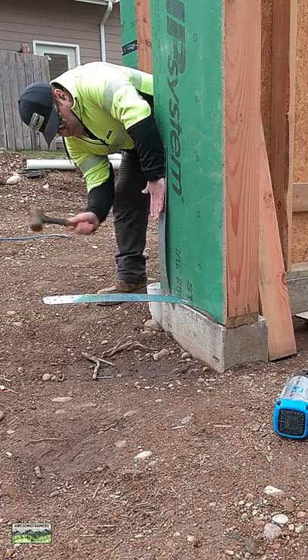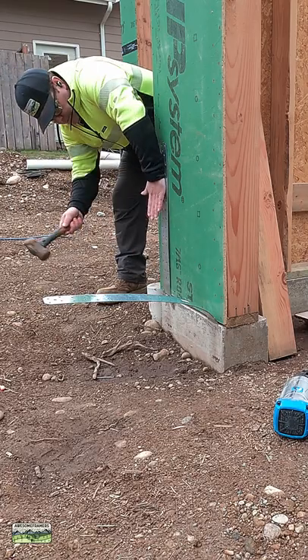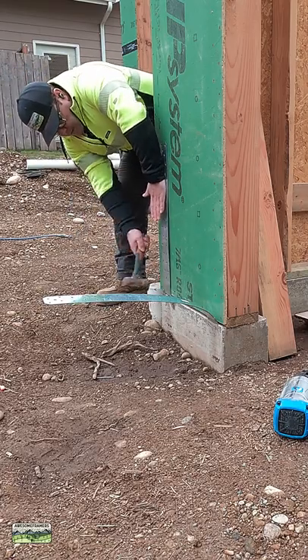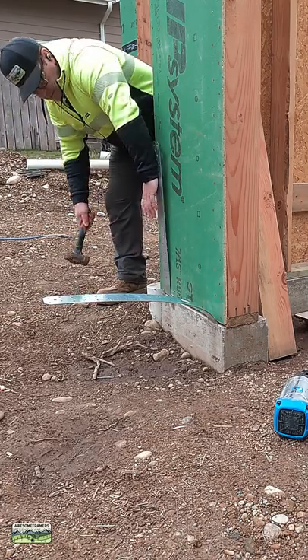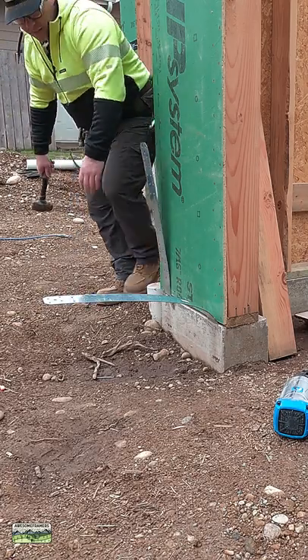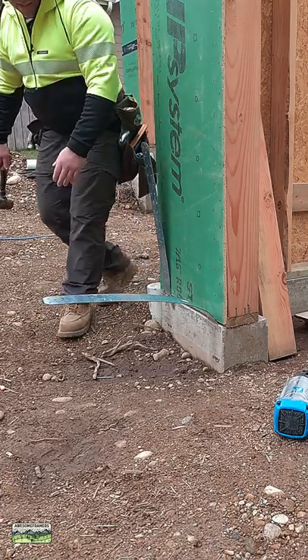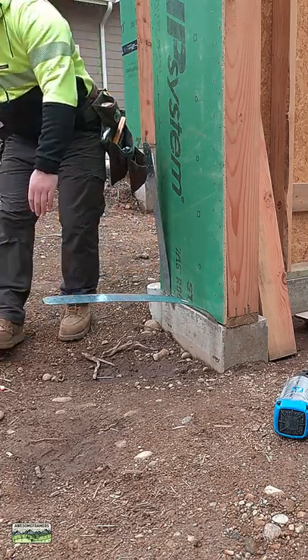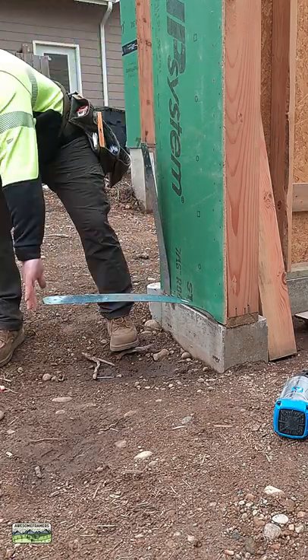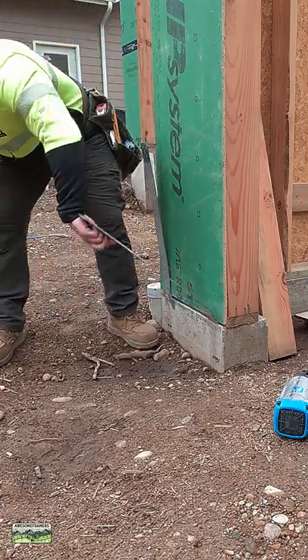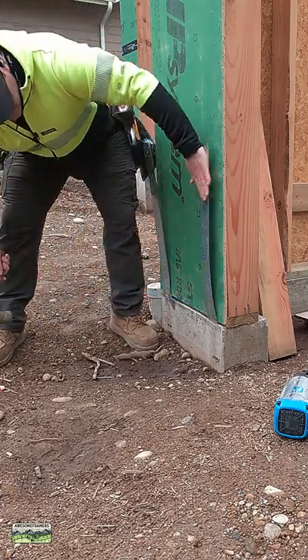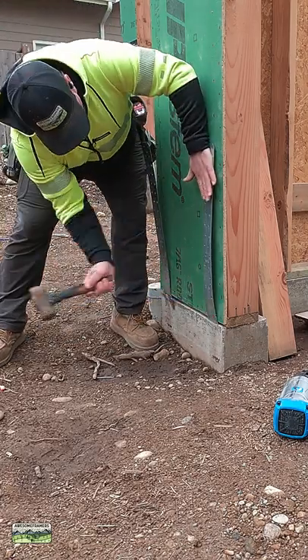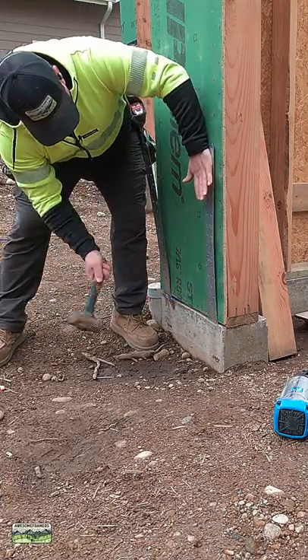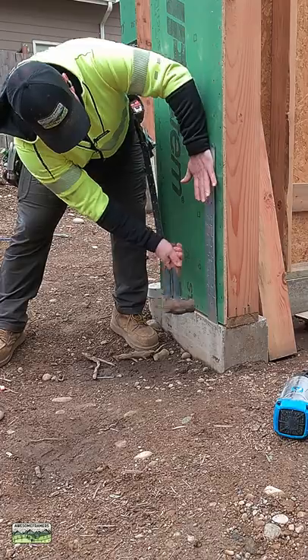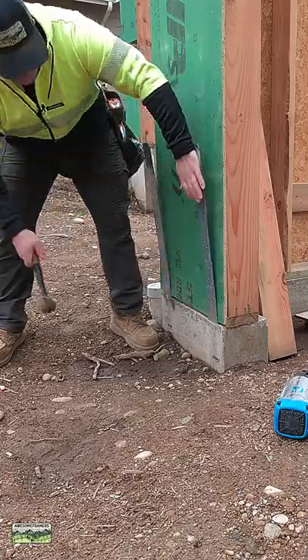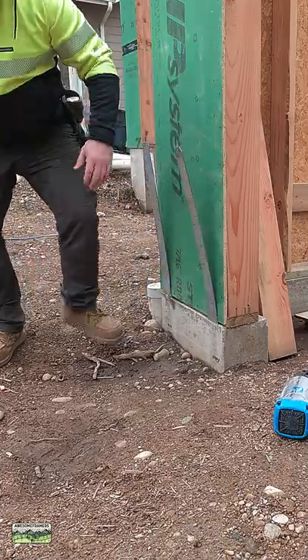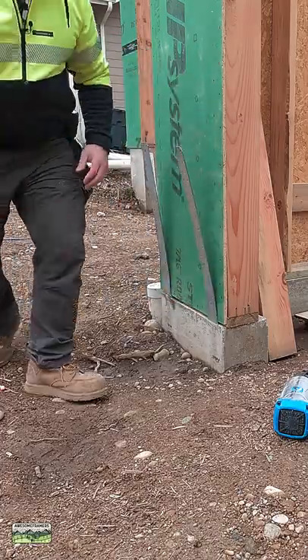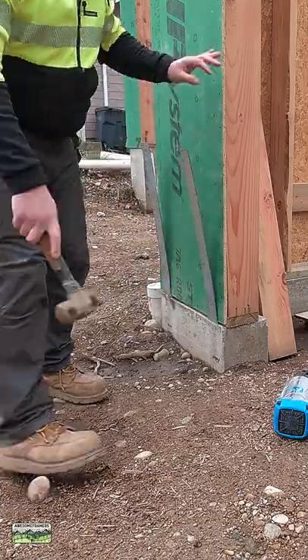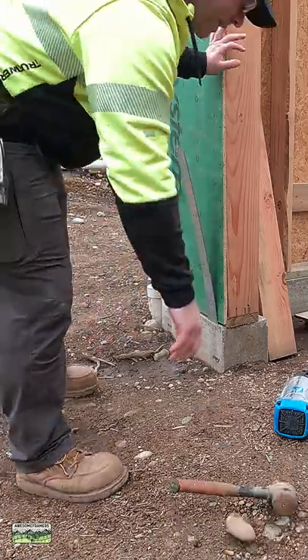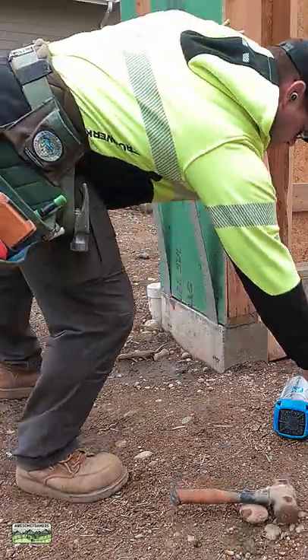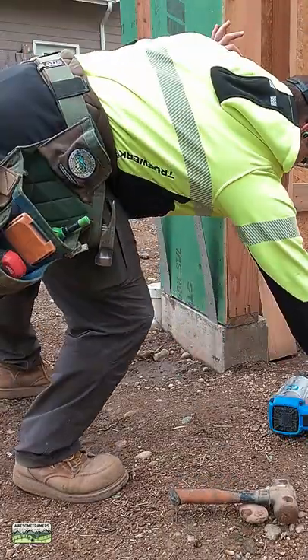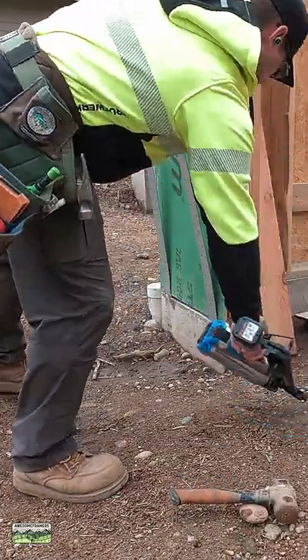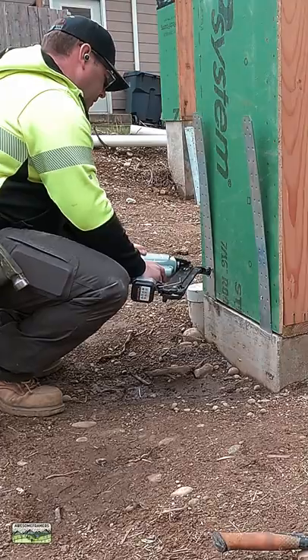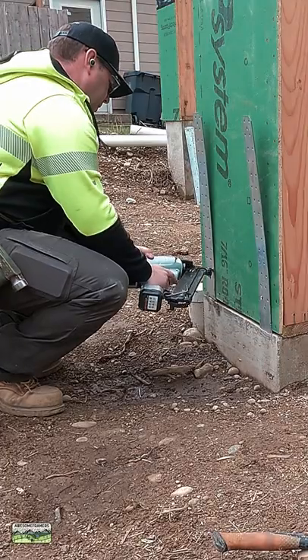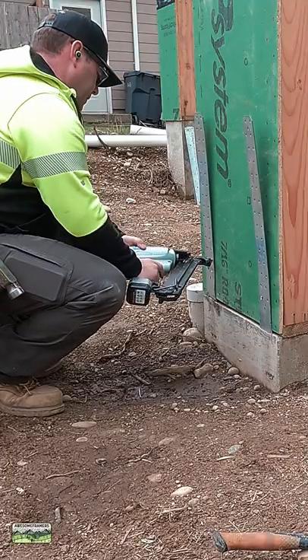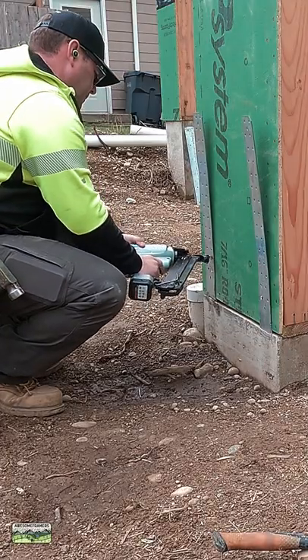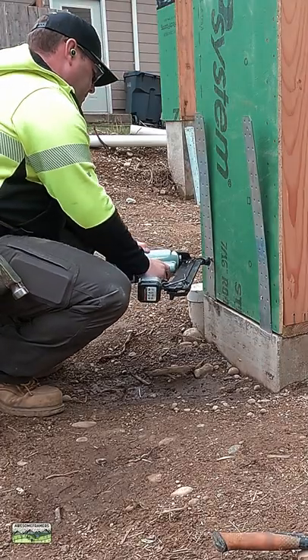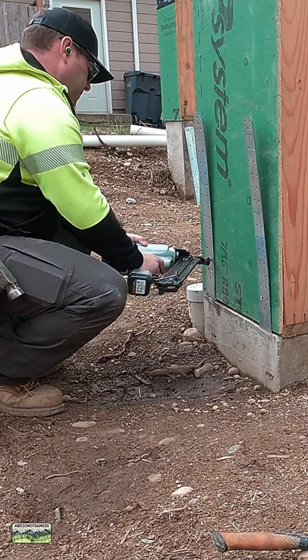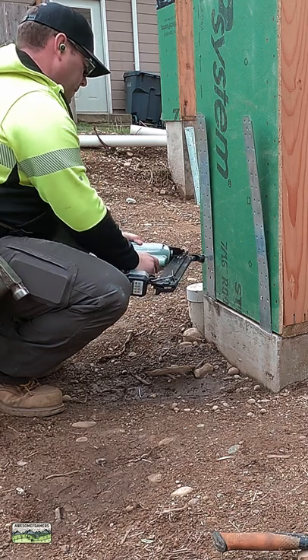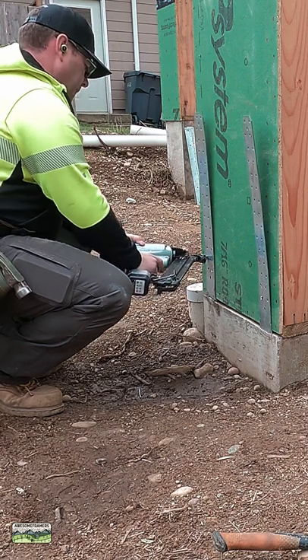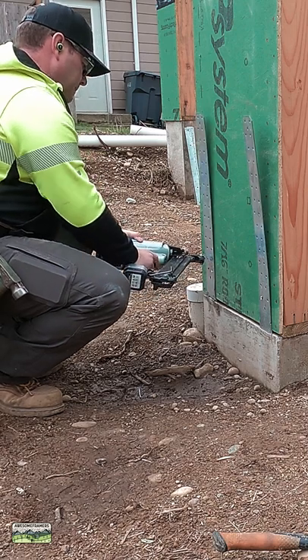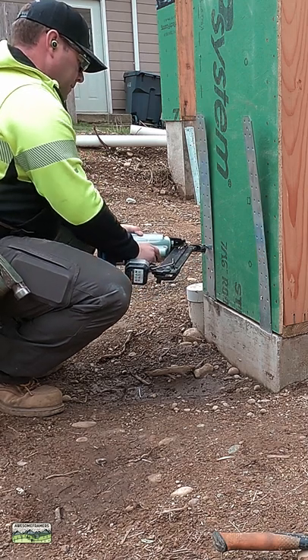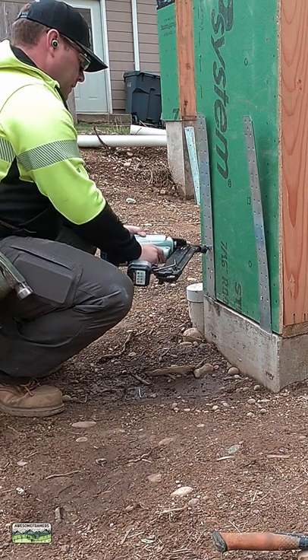Our engineering requires that we have hold down straps on either side of the garage openings. I want those straps nice and flat, so I use the Fiskars Maul and I make sure that my zip sheathing is flush with the concrete. That keeps the straps straight.